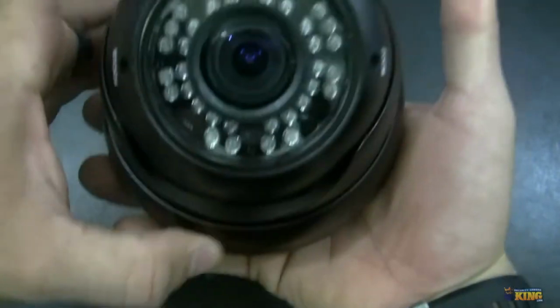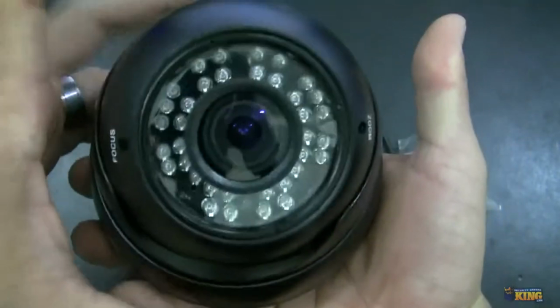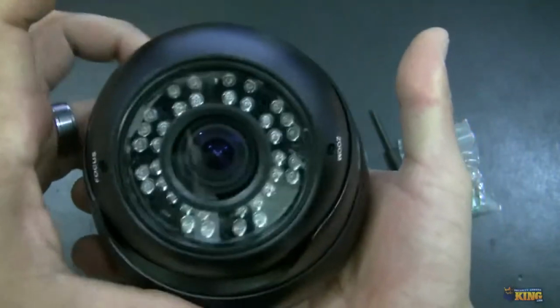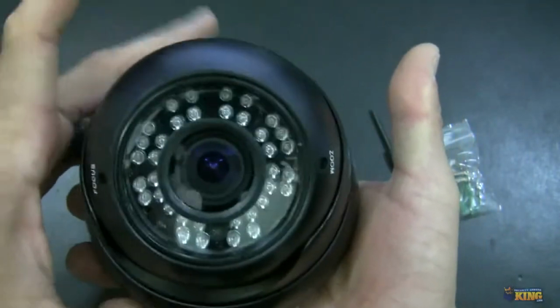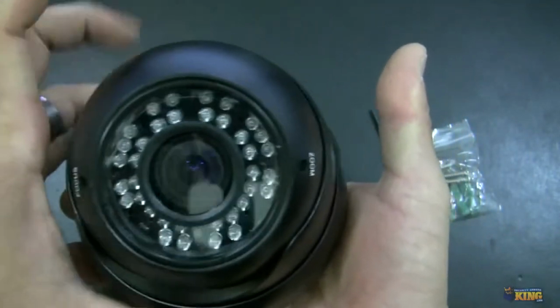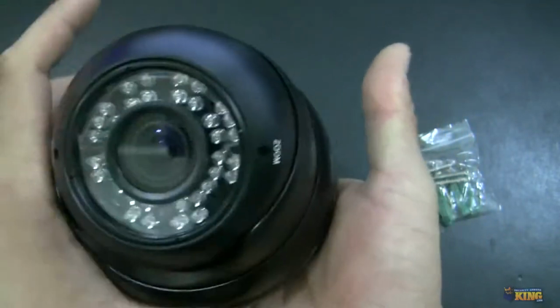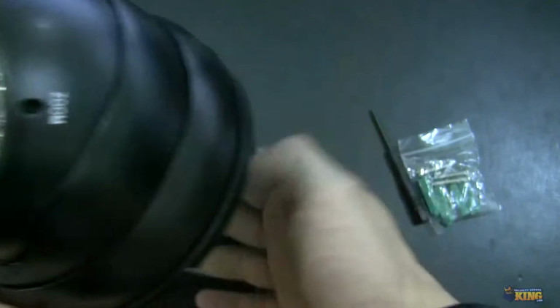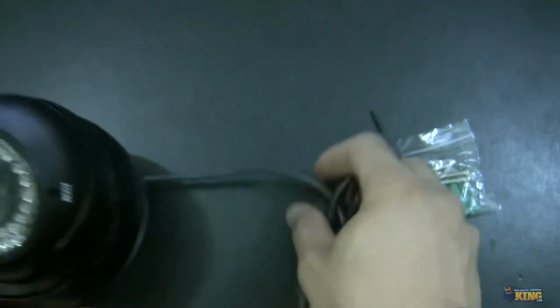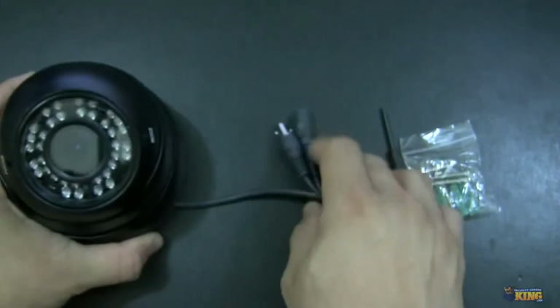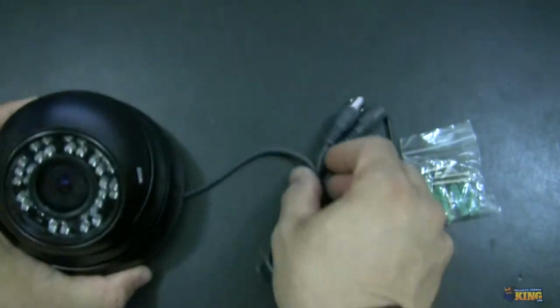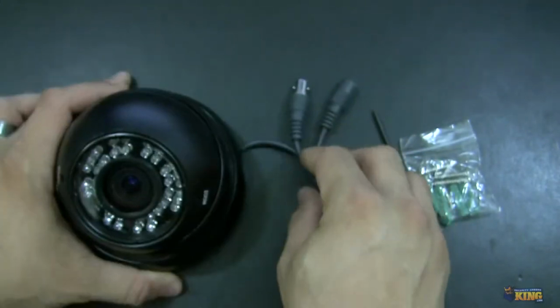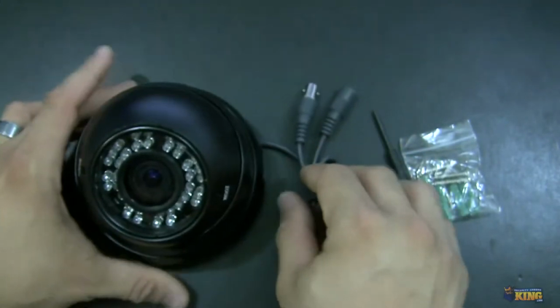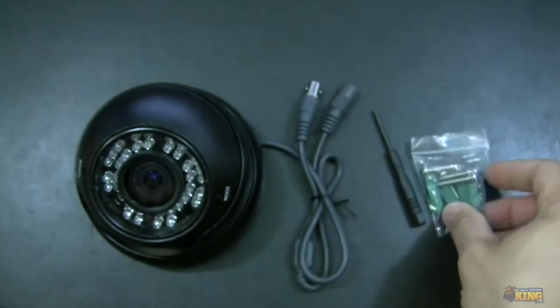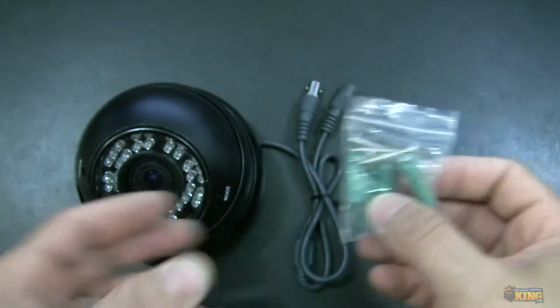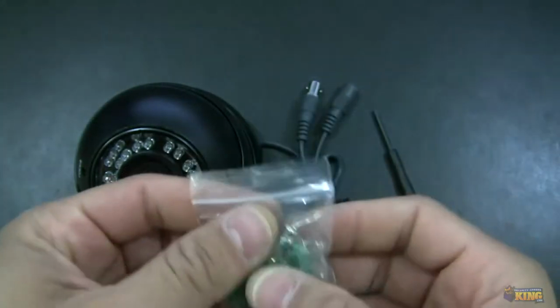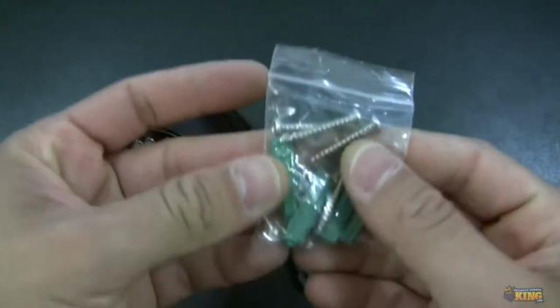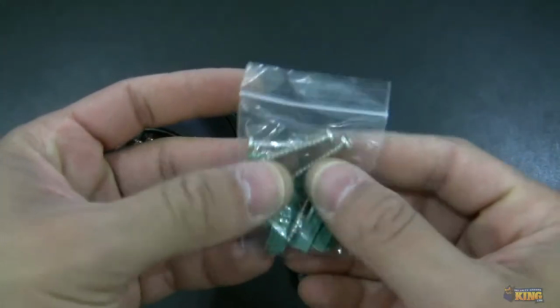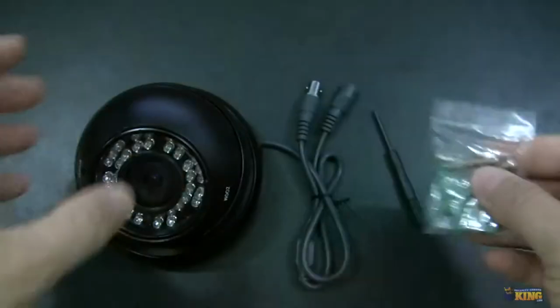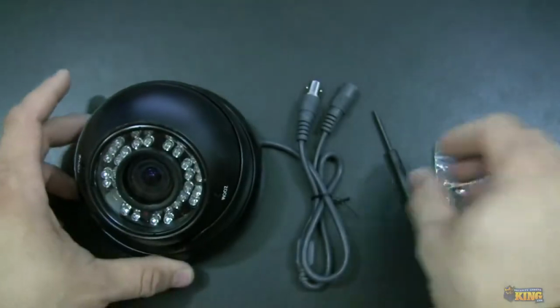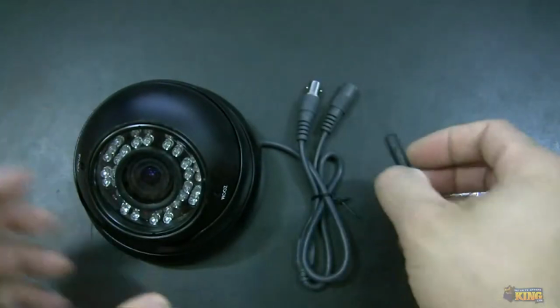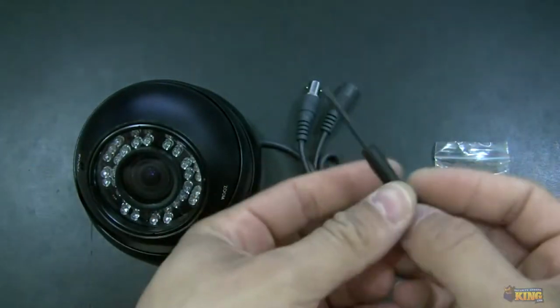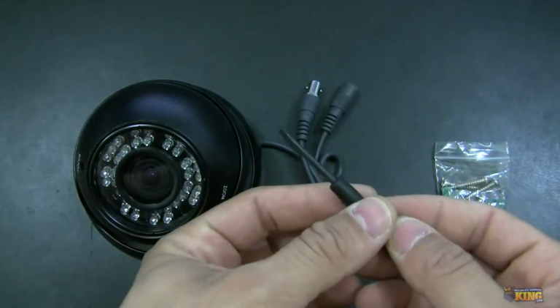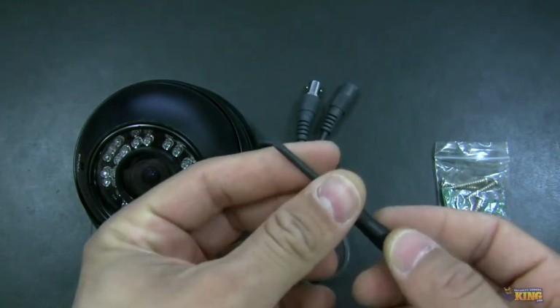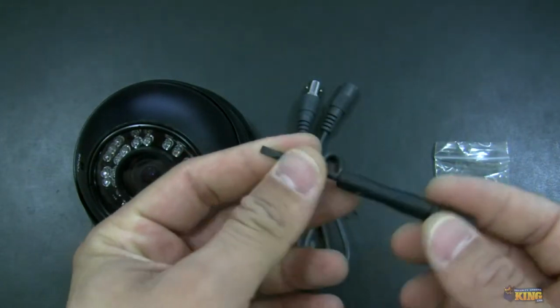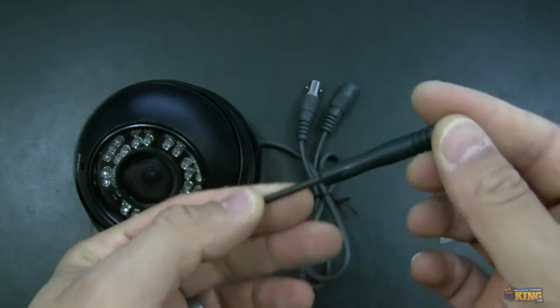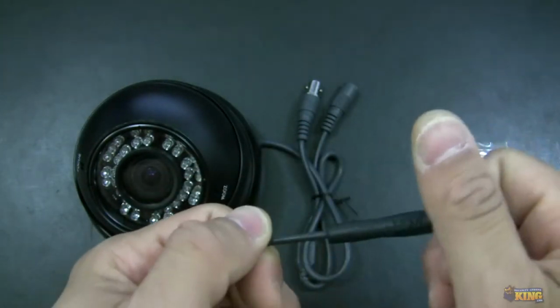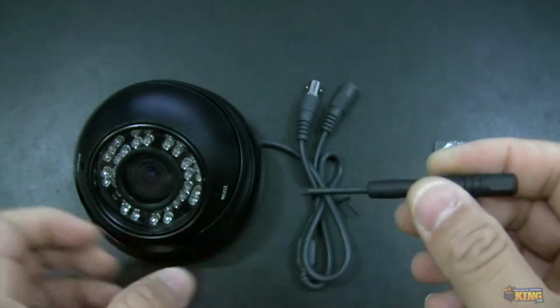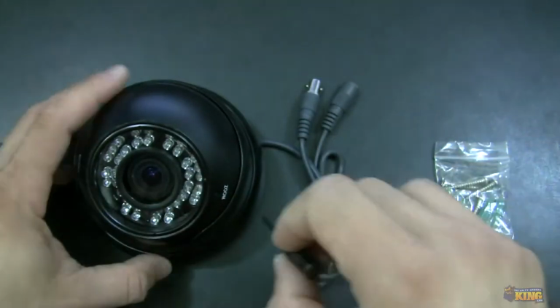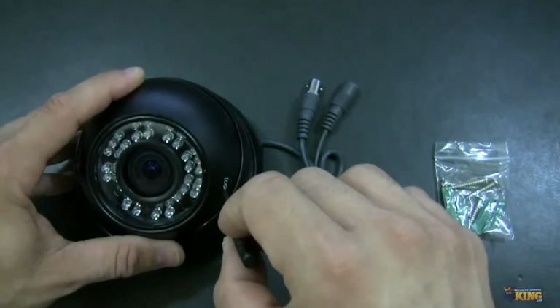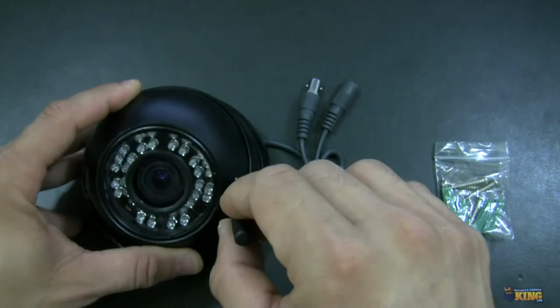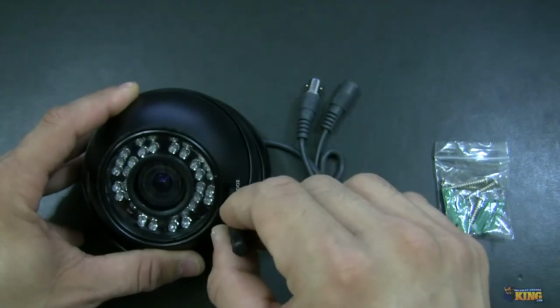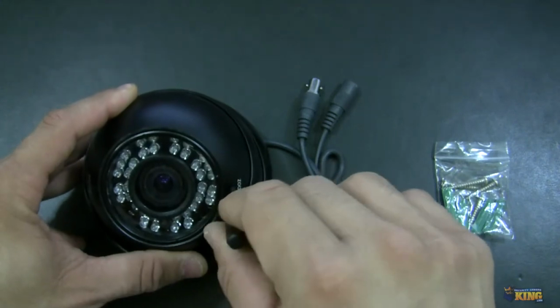You will see that inside the box you will find the mounting screws for the camera. It also comes with a flat head screwdriver so you can adjust the zoom very easily.